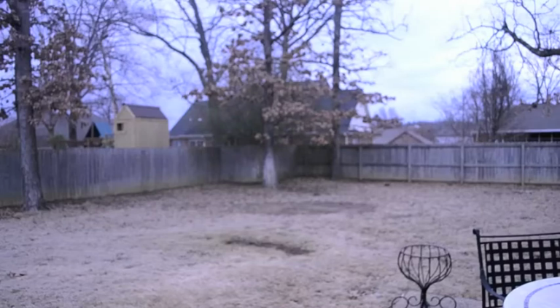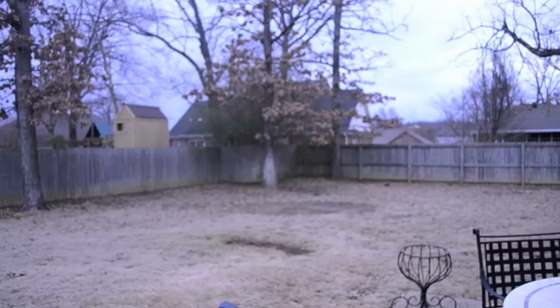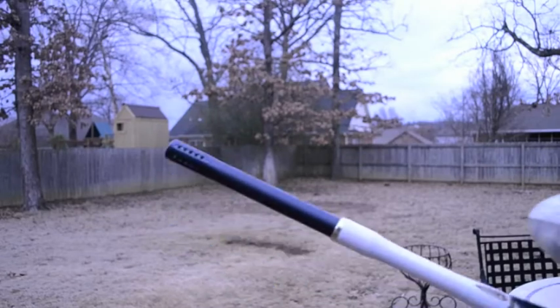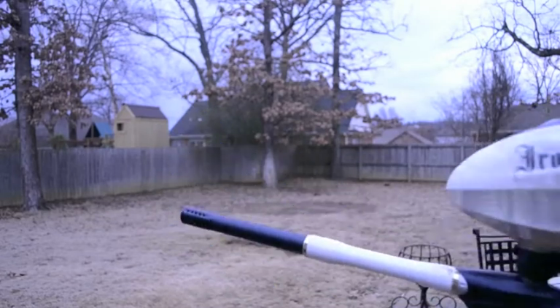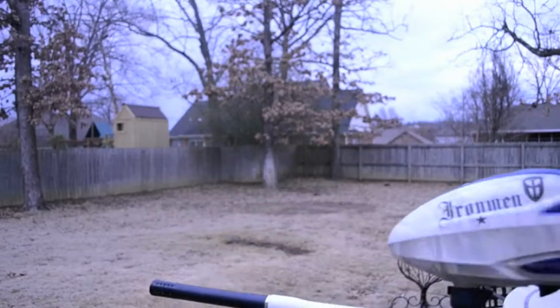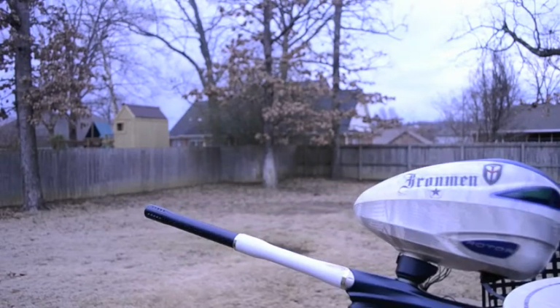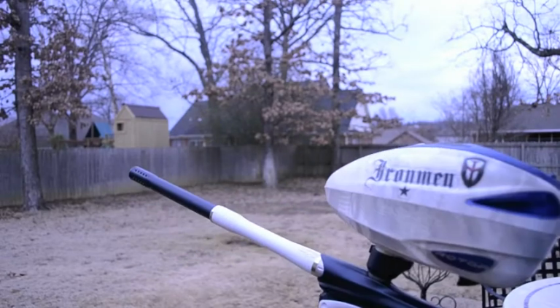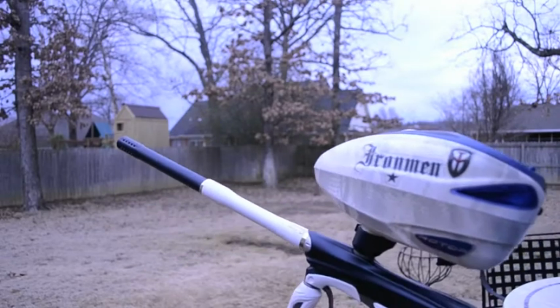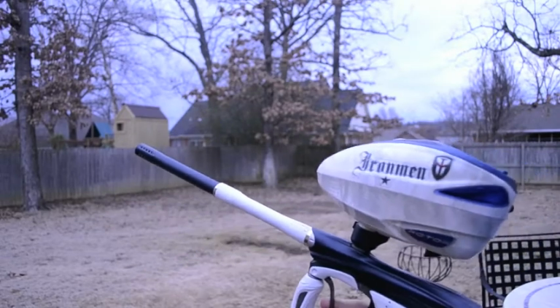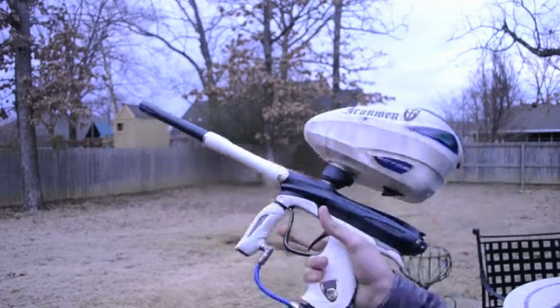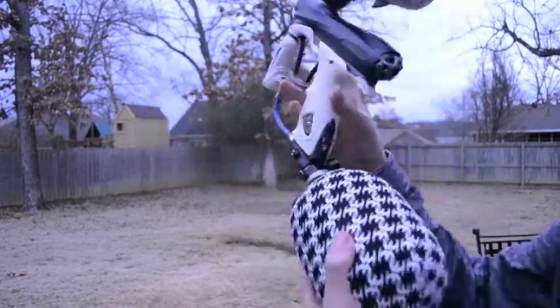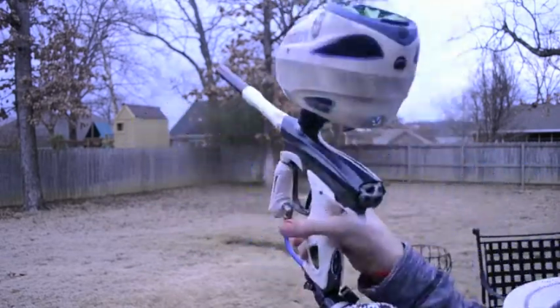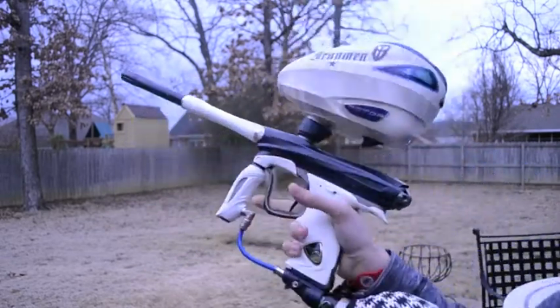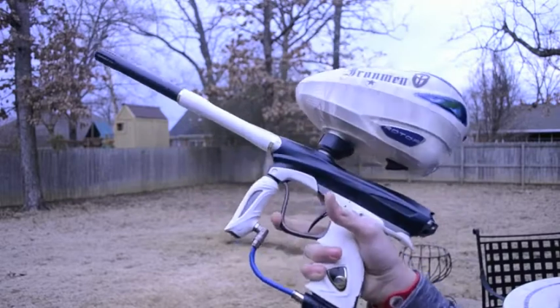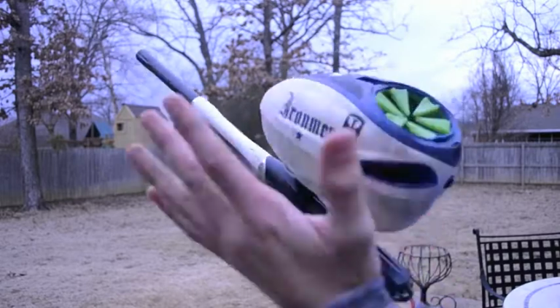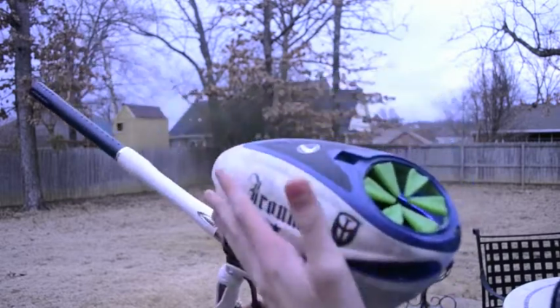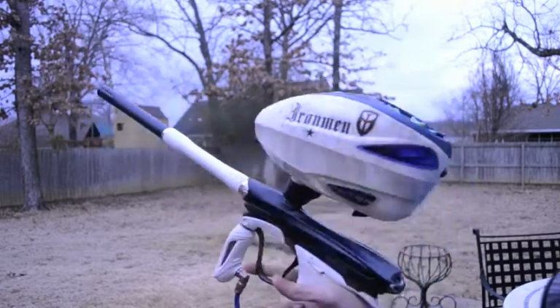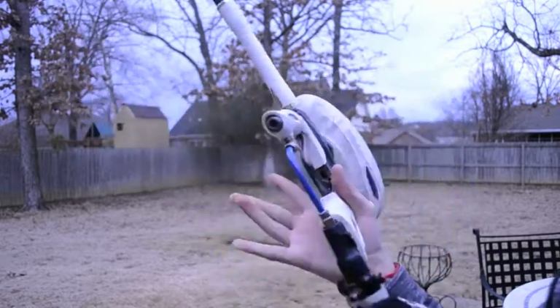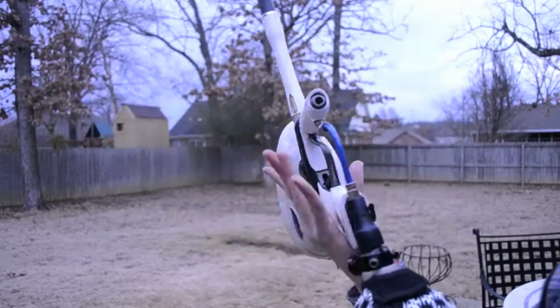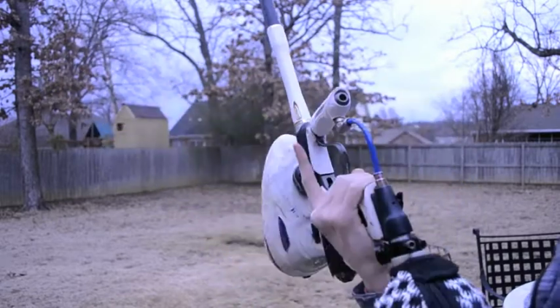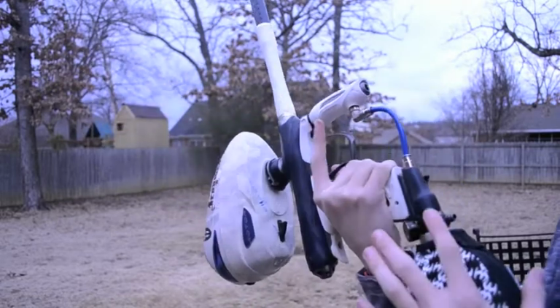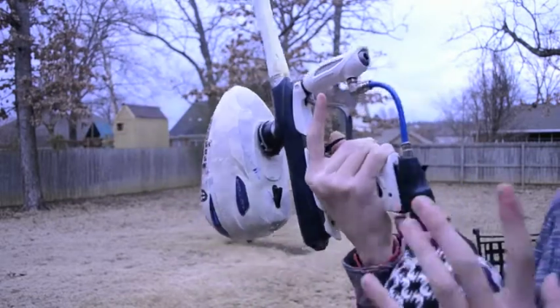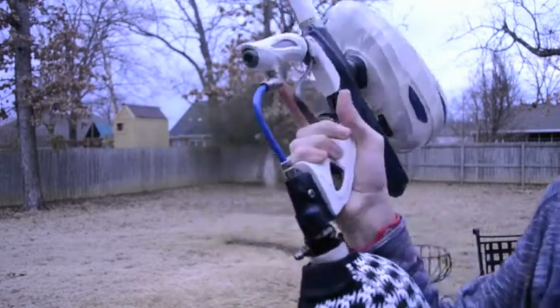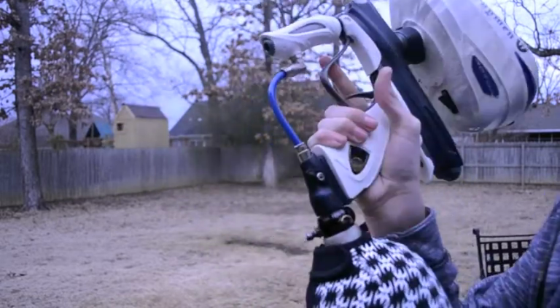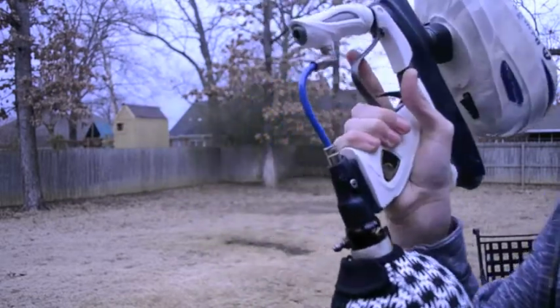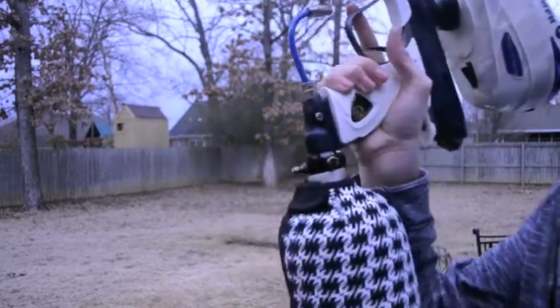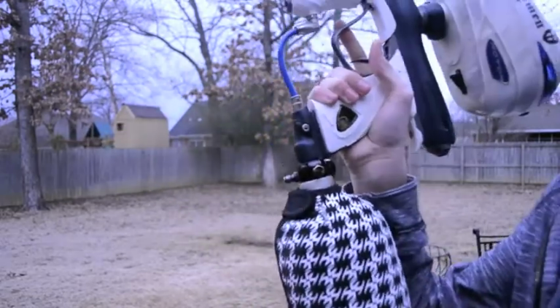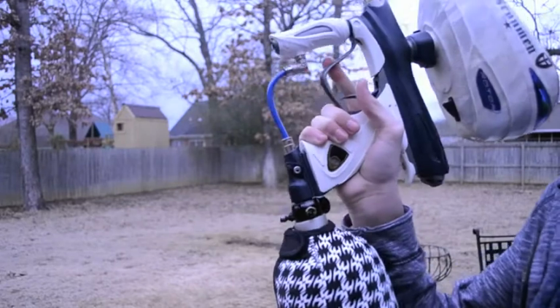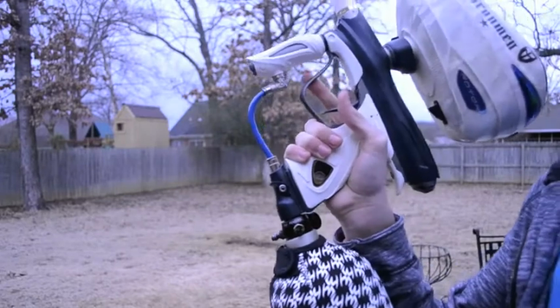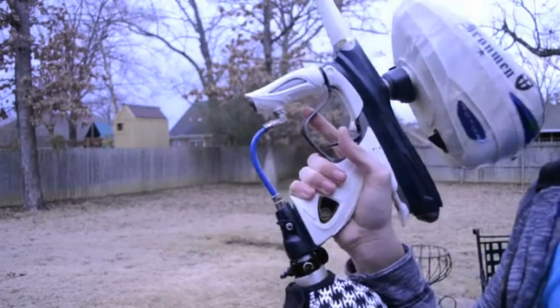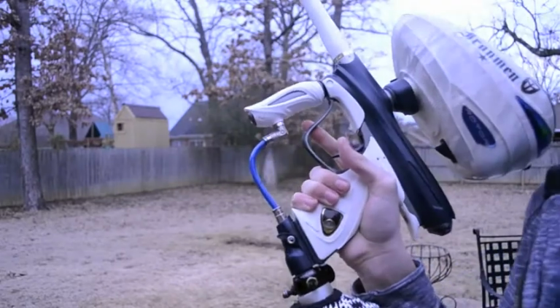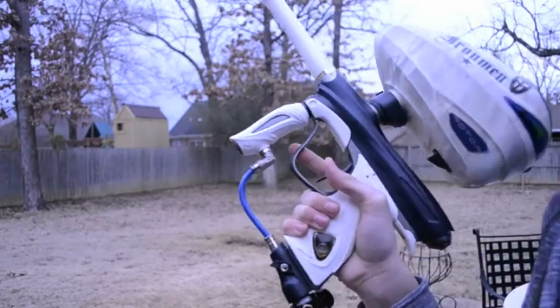Alright guys, shooting video. Like I said, got my MT rotor. This is ANS4845 with the tank cover off the tank eye.